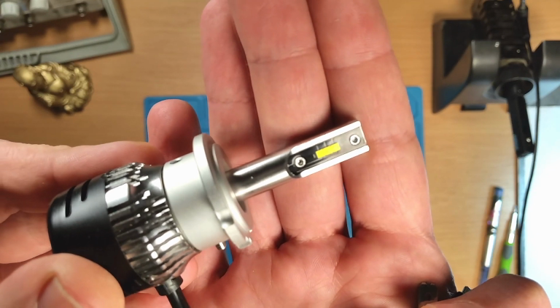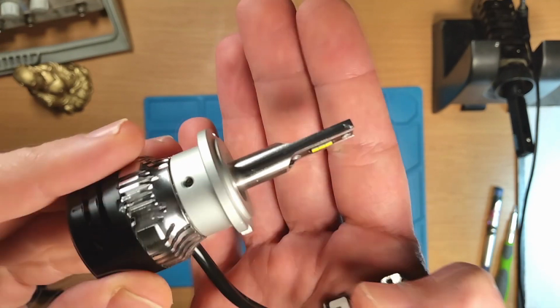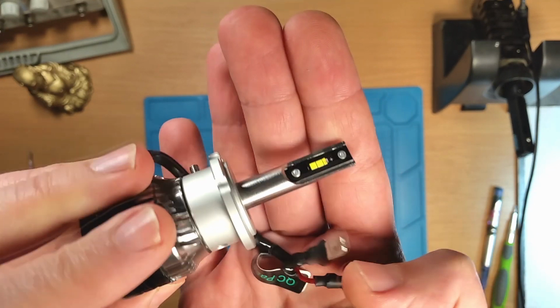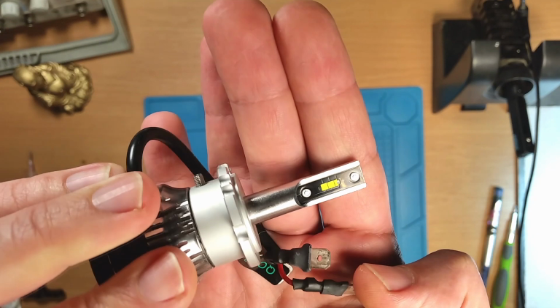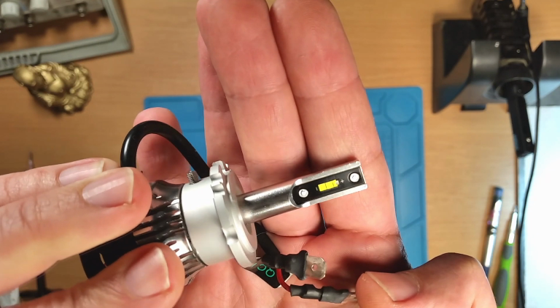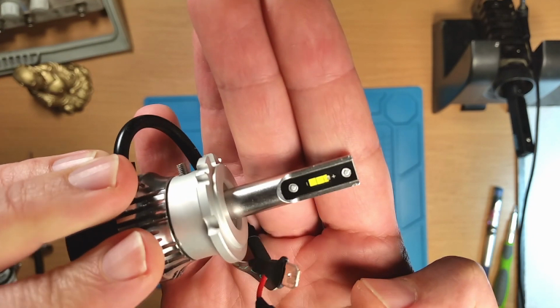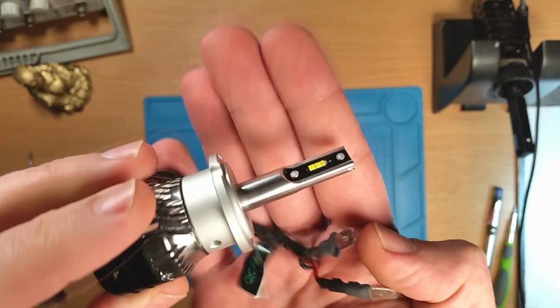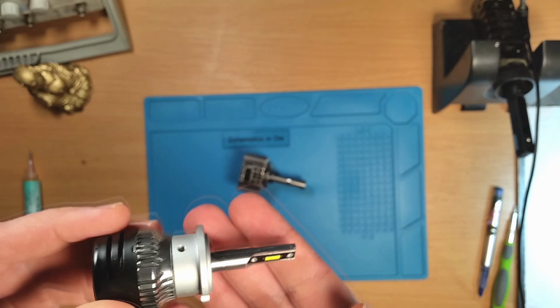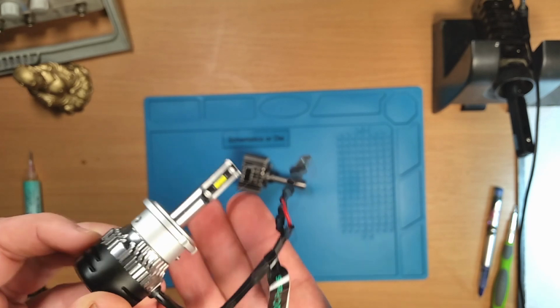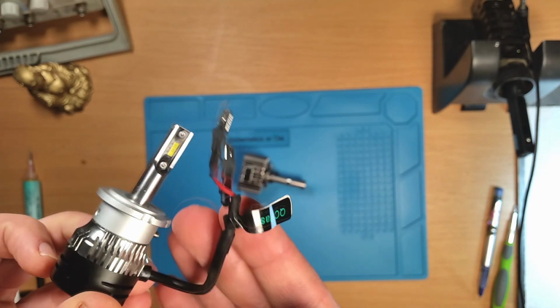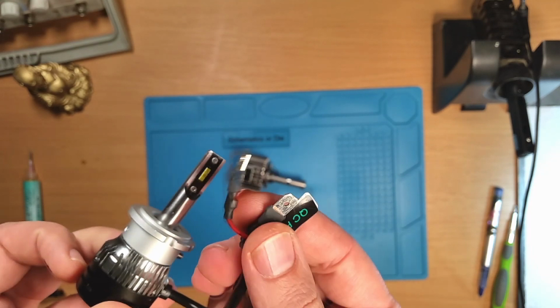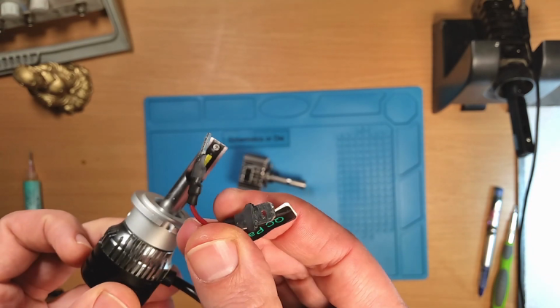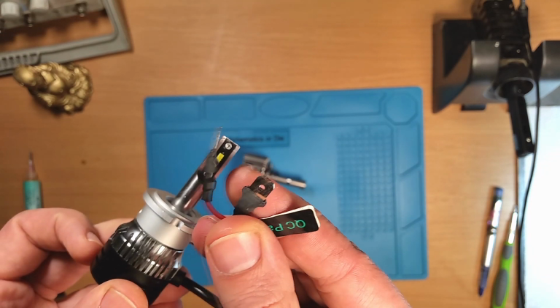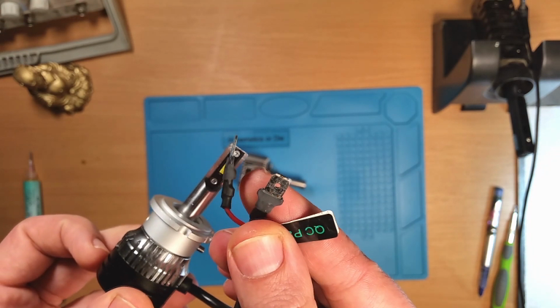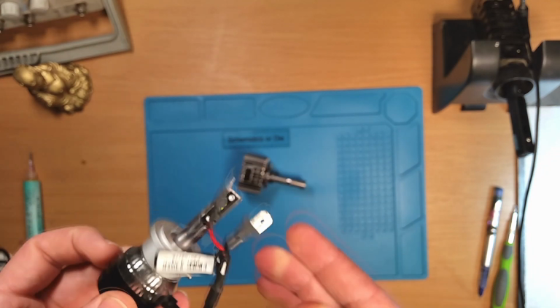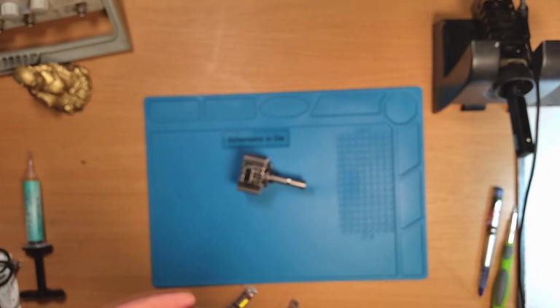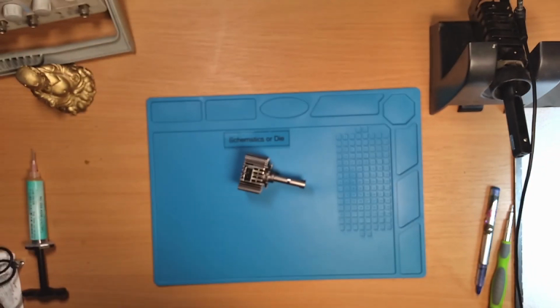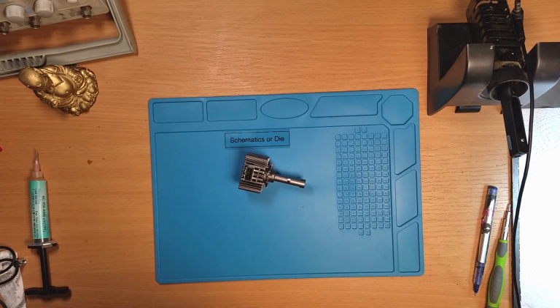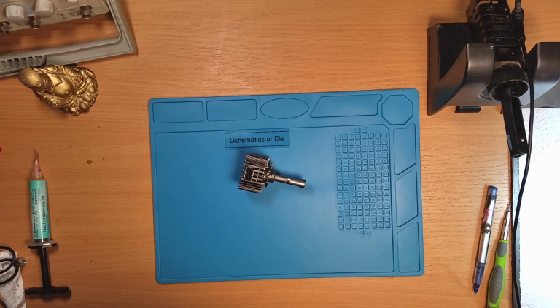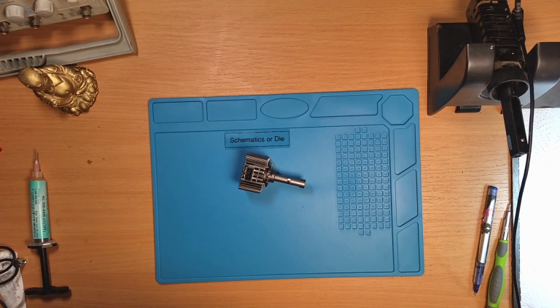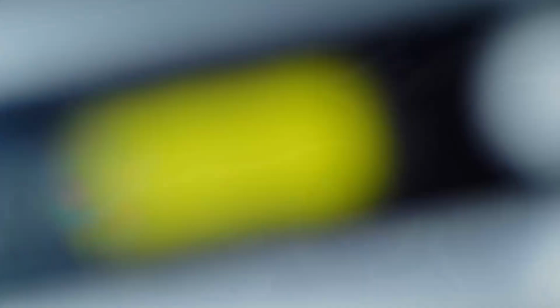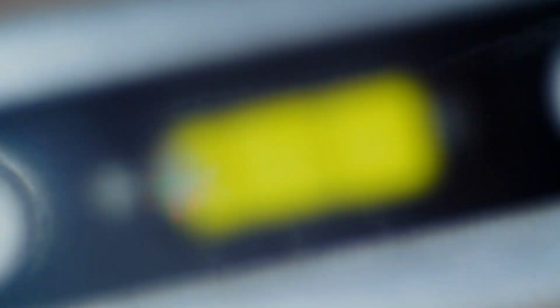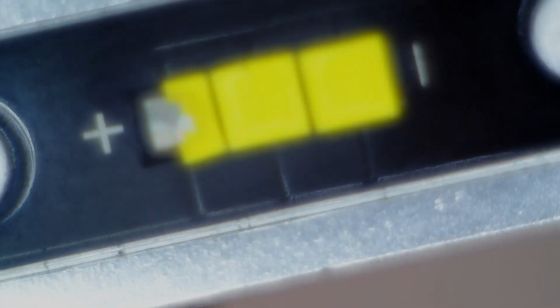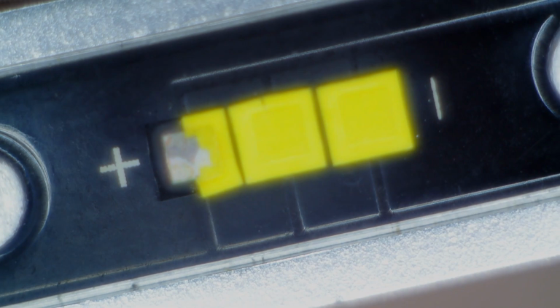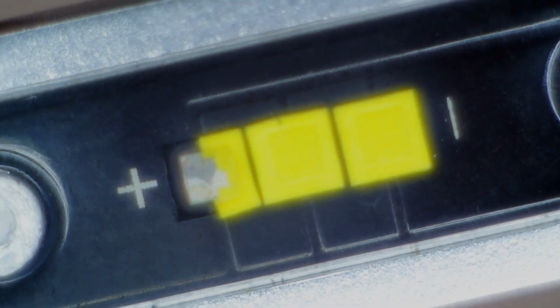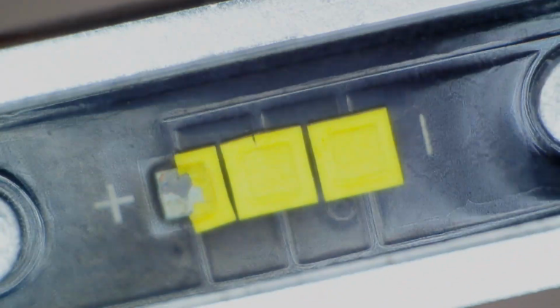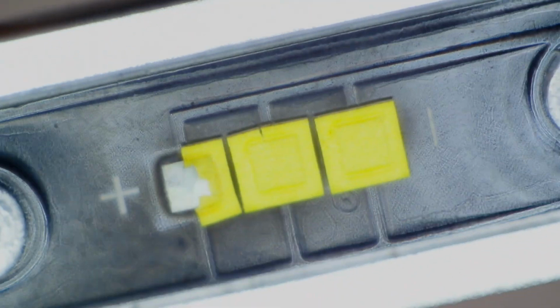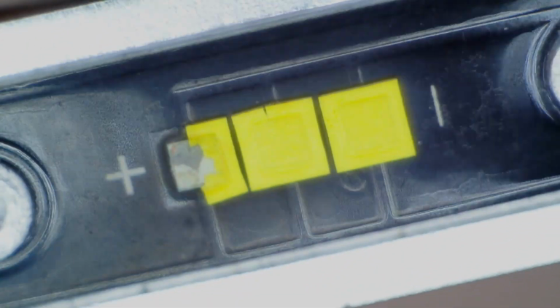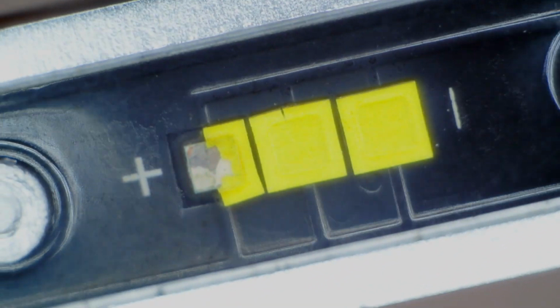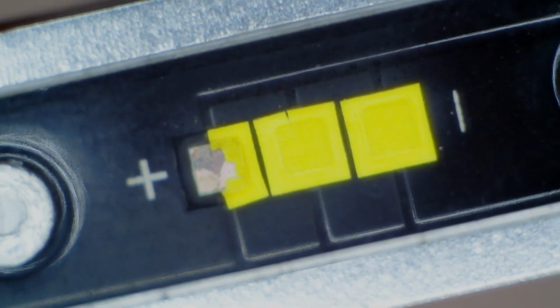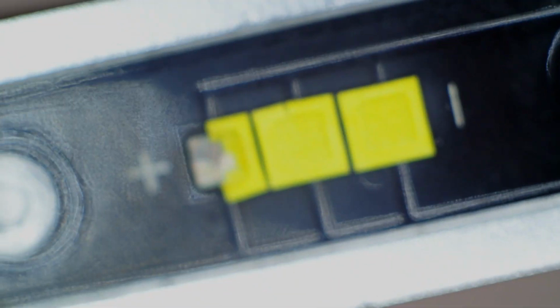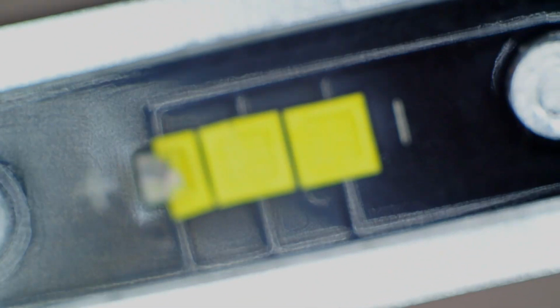I bought it after my old one gave up after four years. As you can see, it cracked from heat.